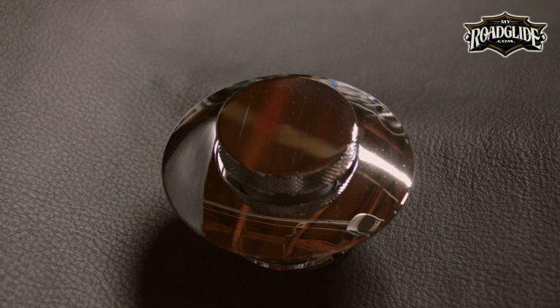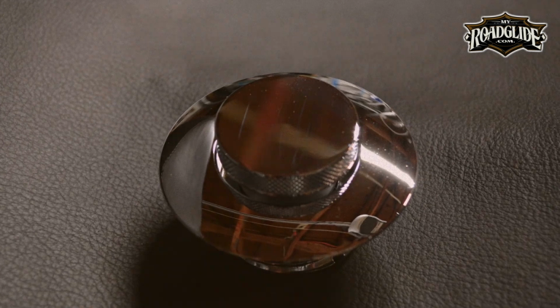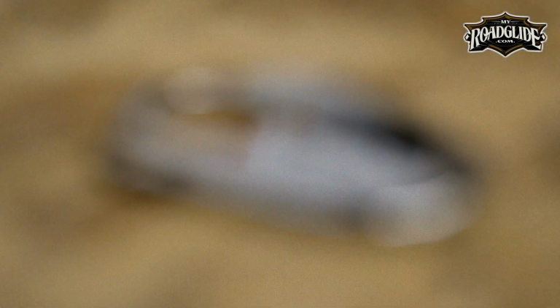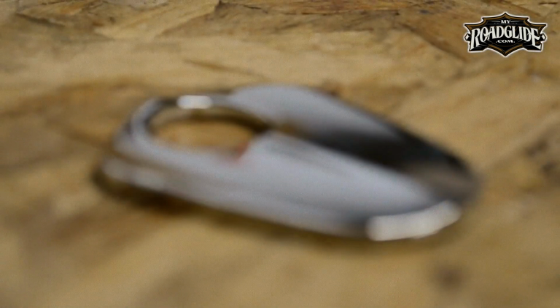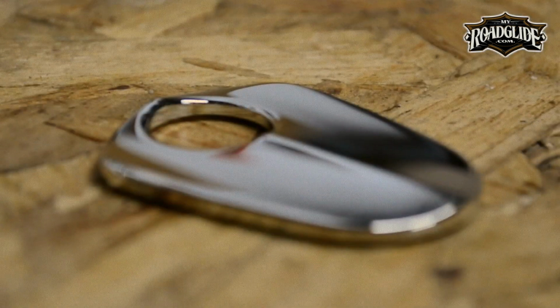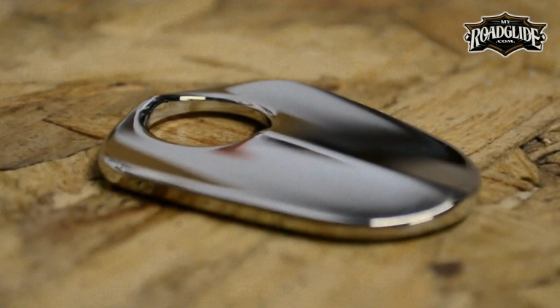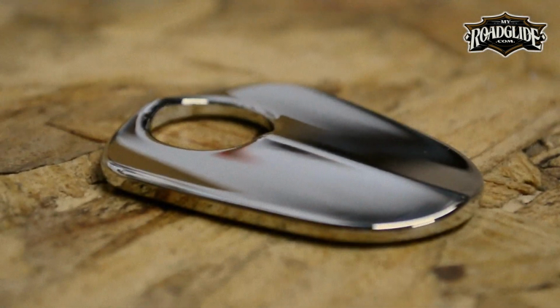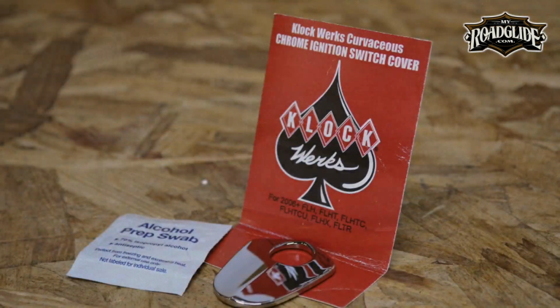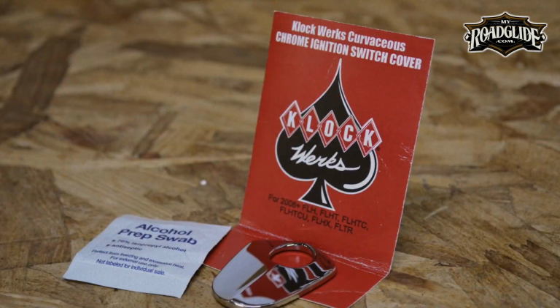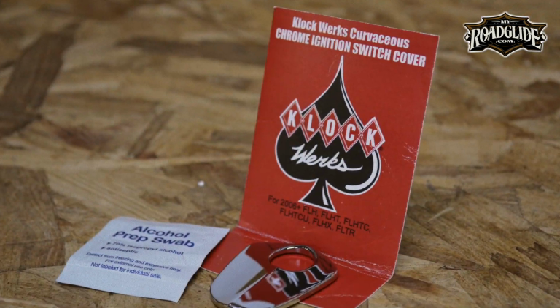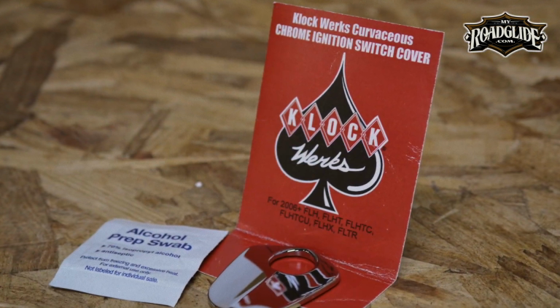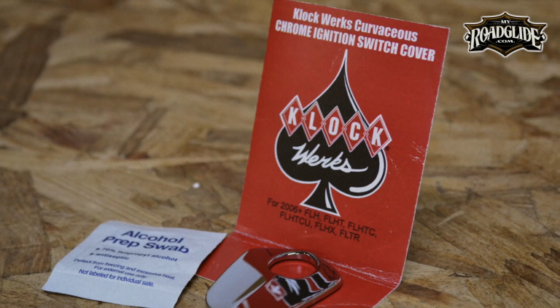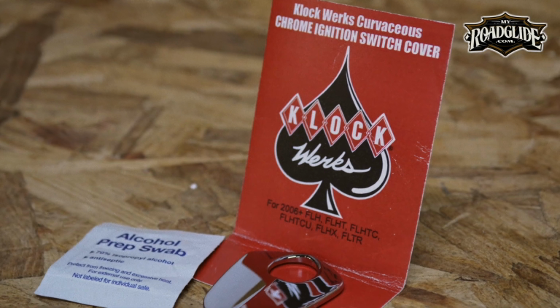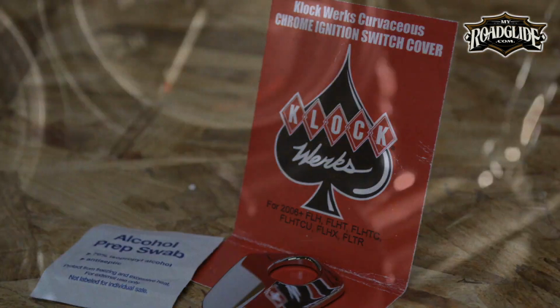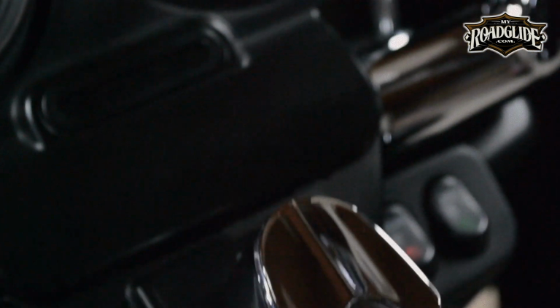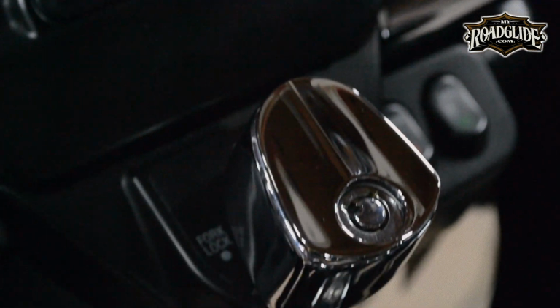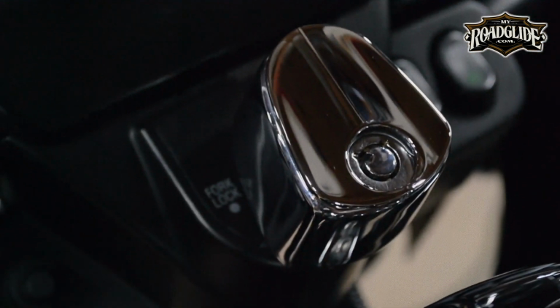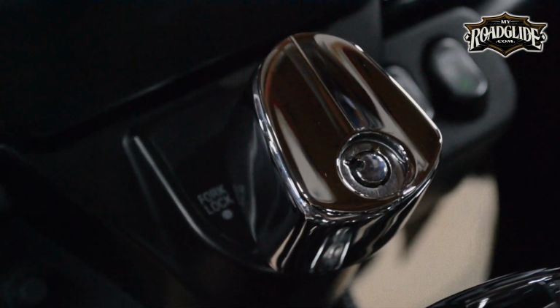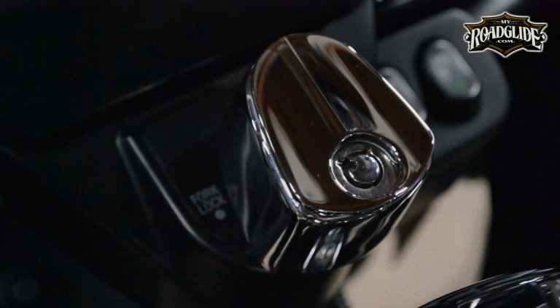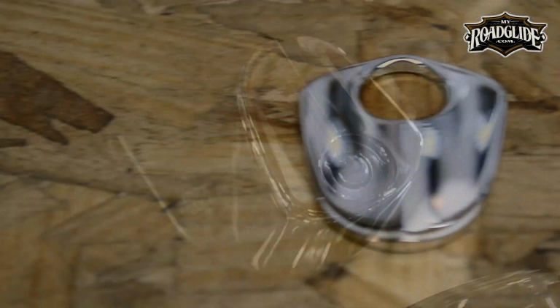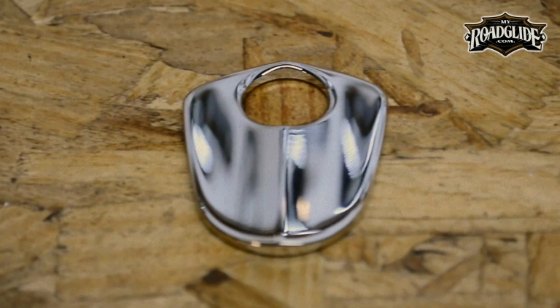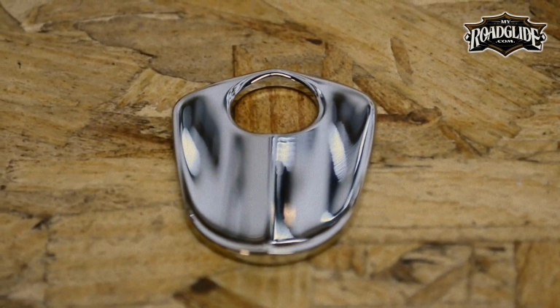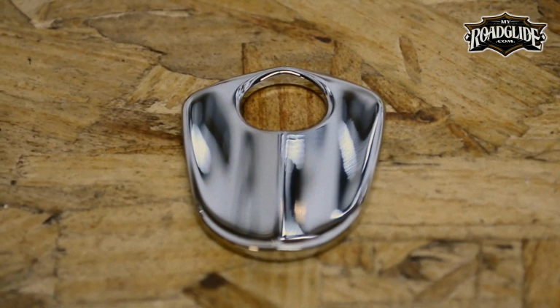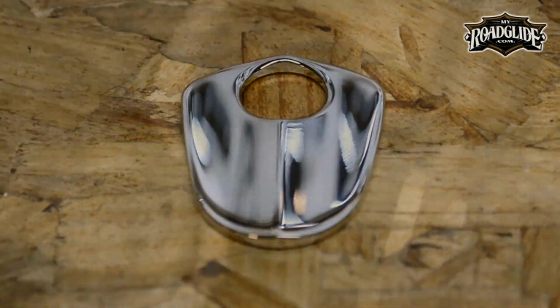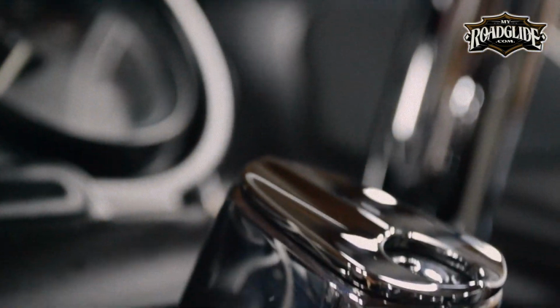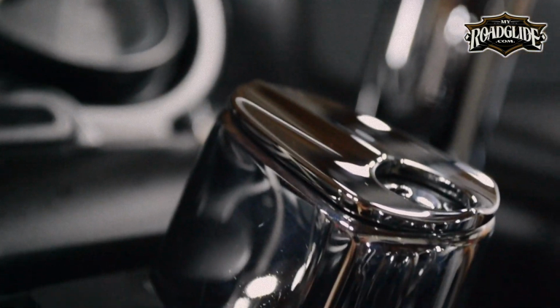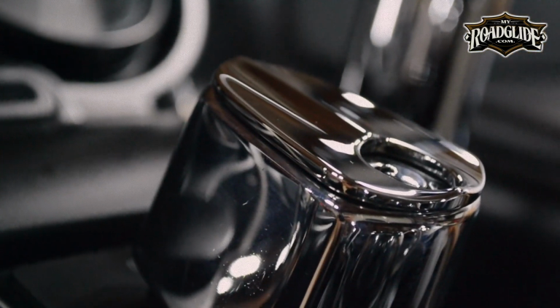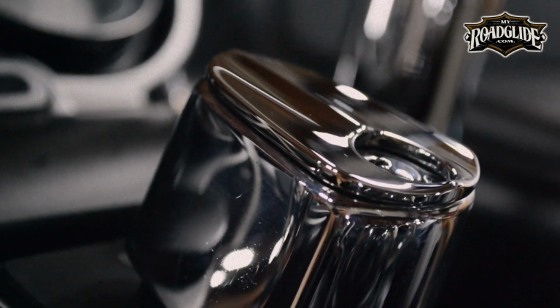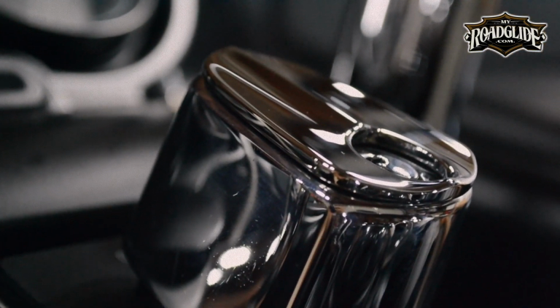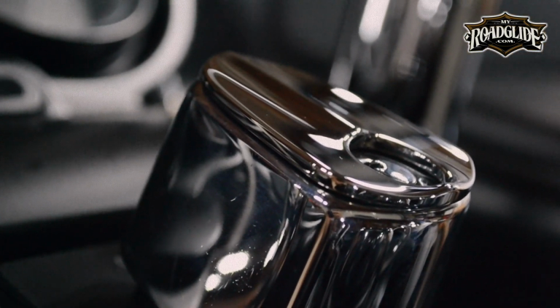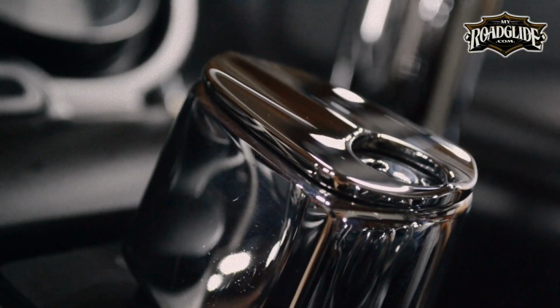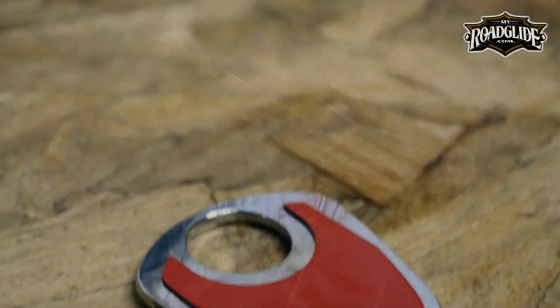Like the dash, the Curvaceous Chrome Ignition Switch Cover is also made in the U.S., and it's designed to dress up the stock ignition switch on Harley baggers. The switch cover is machined from 6061 billet aluminum and is highly polished and show chromed.